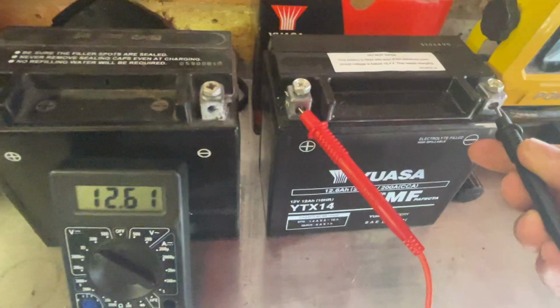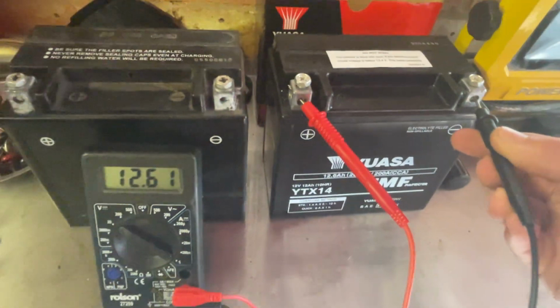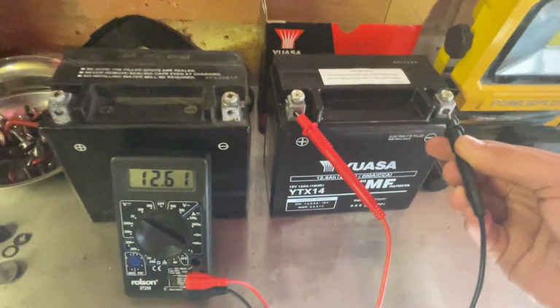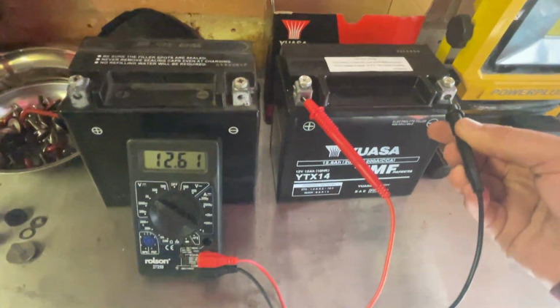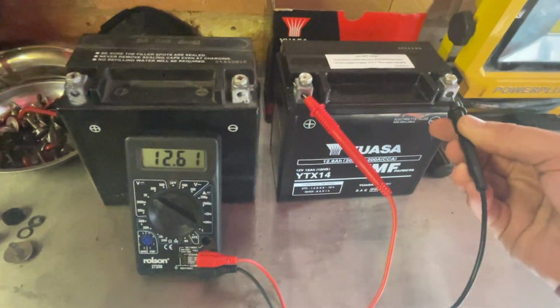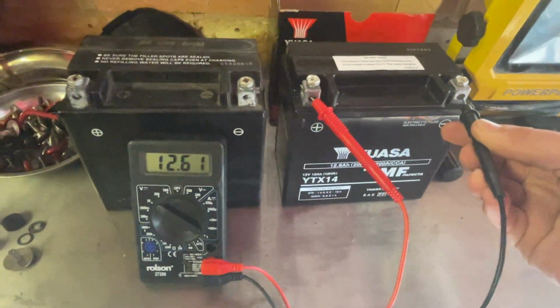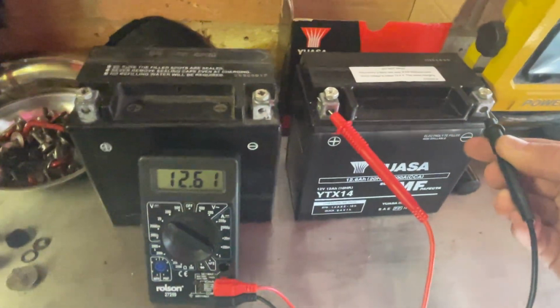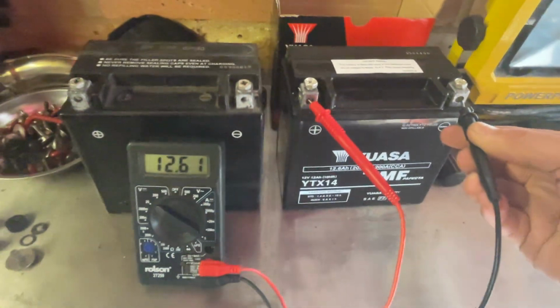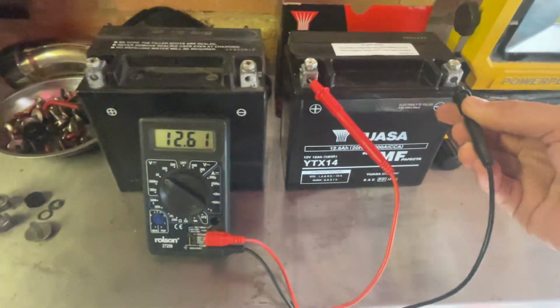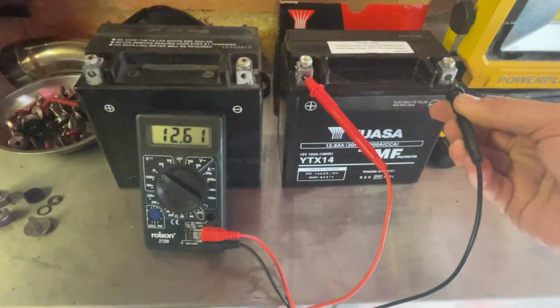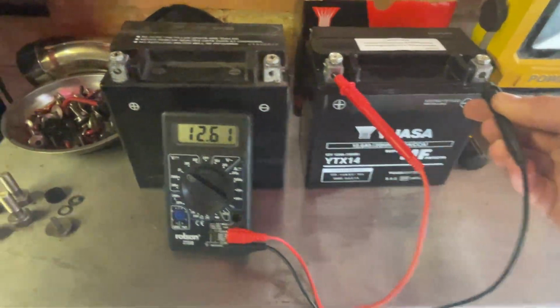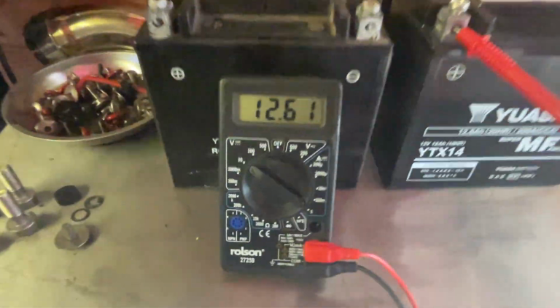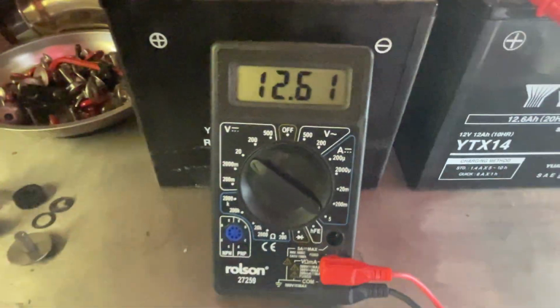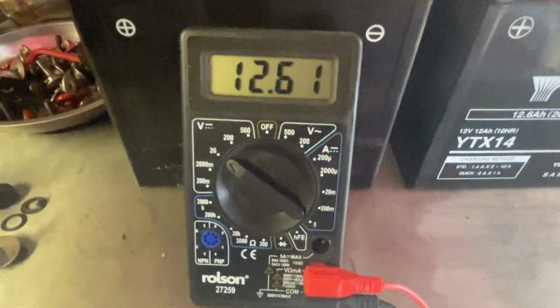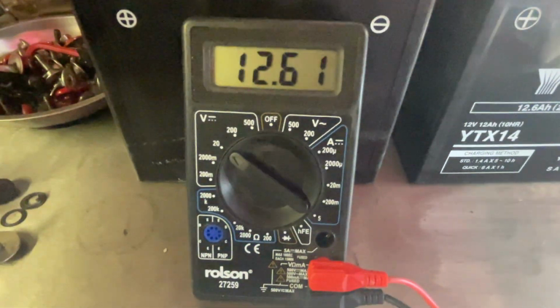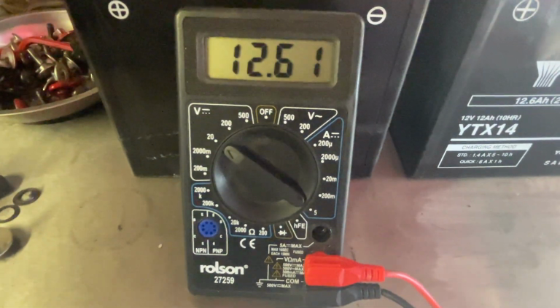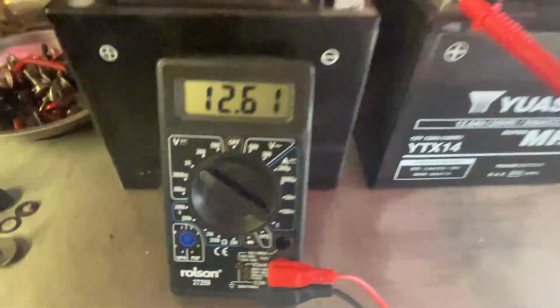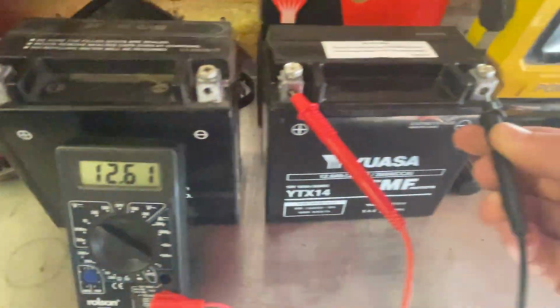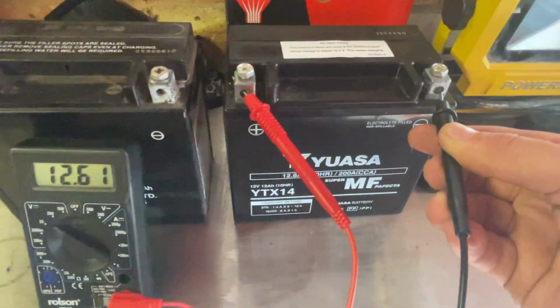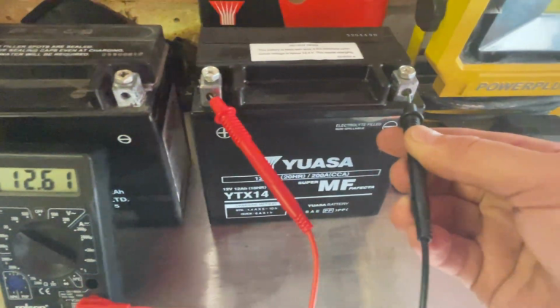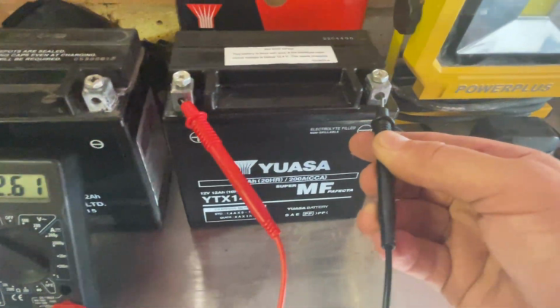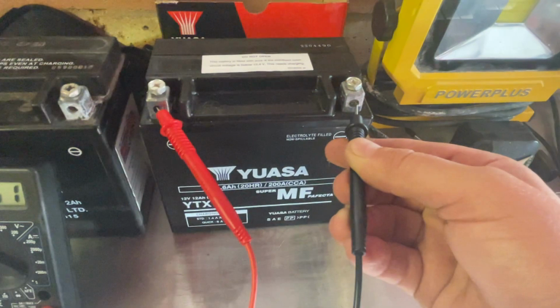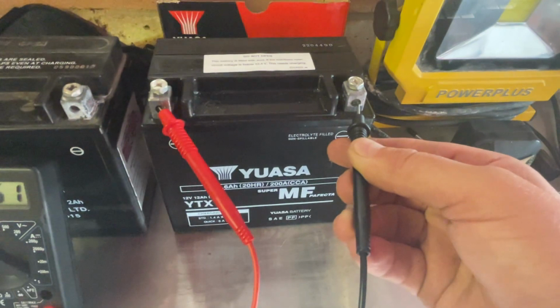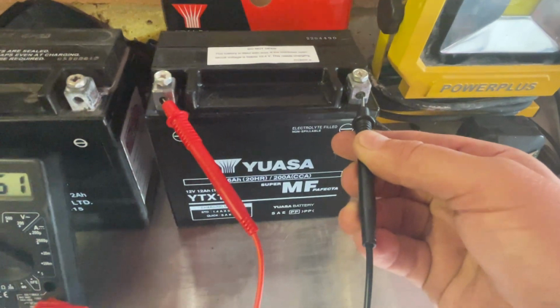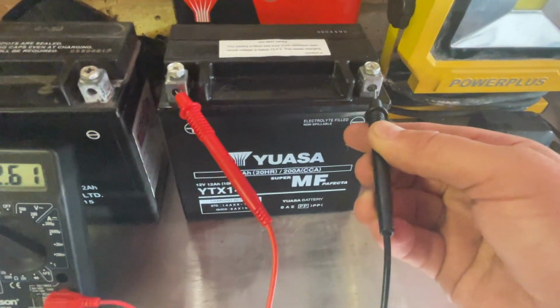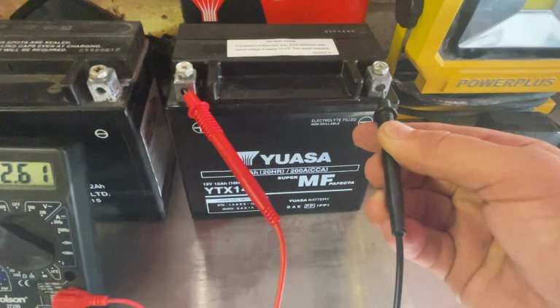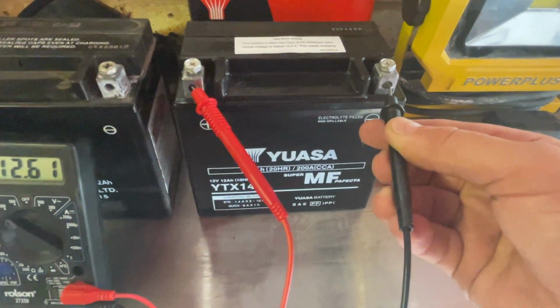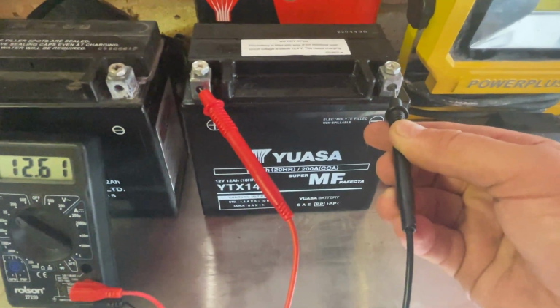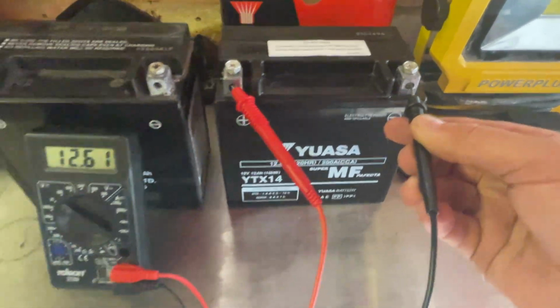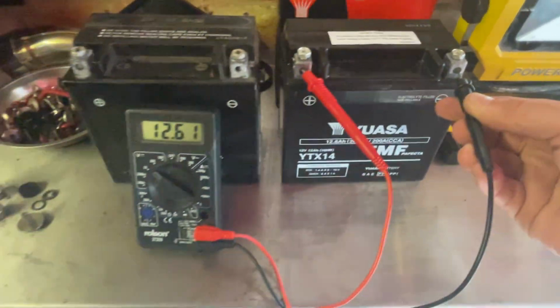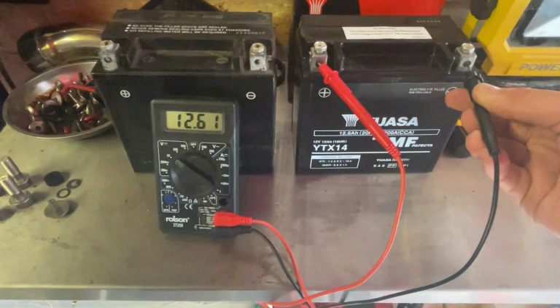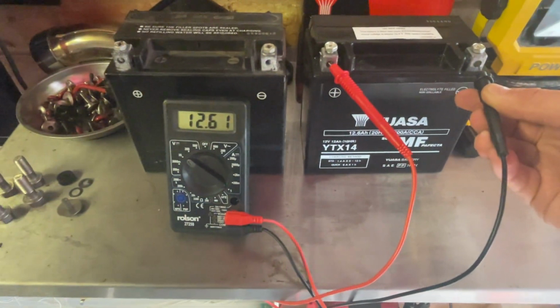There you go, that's how you test your battery — nice and easy. Make sure you've got the right settings and the right terminal connections.